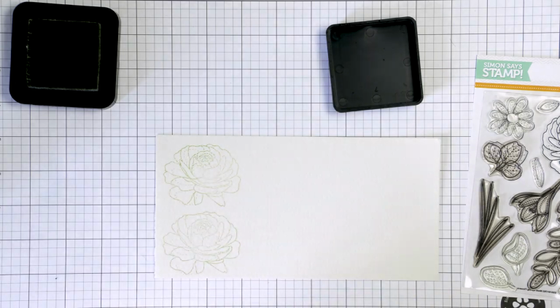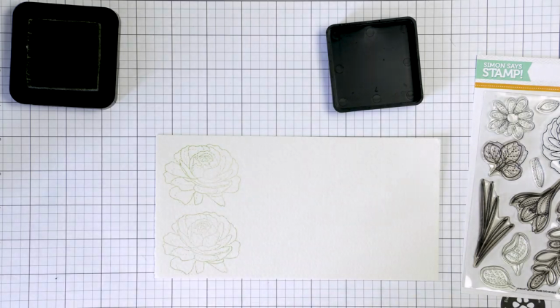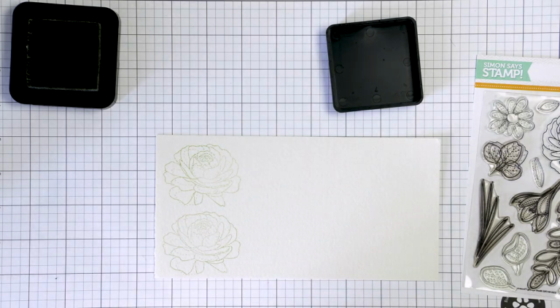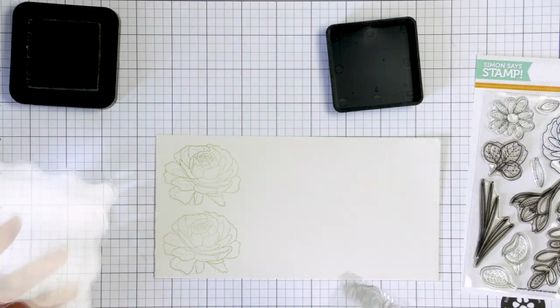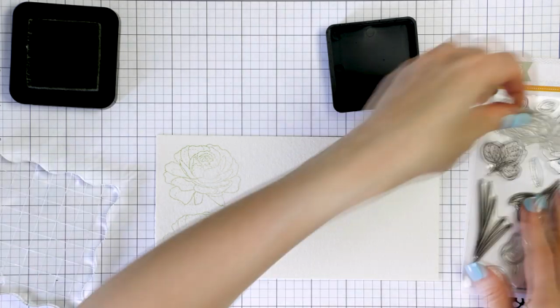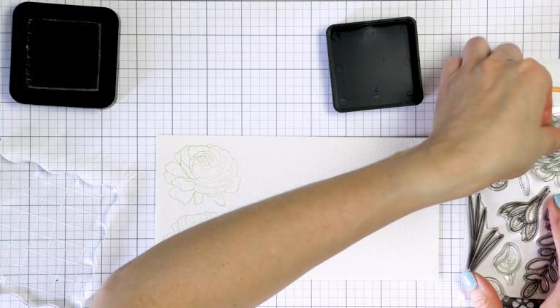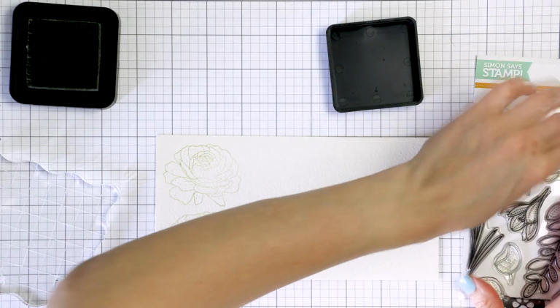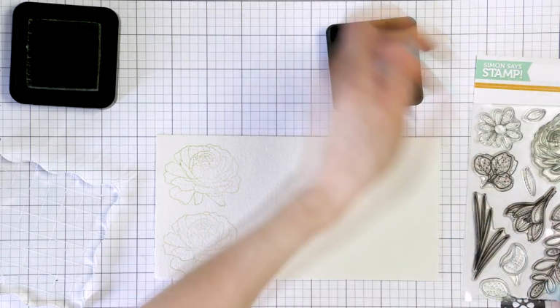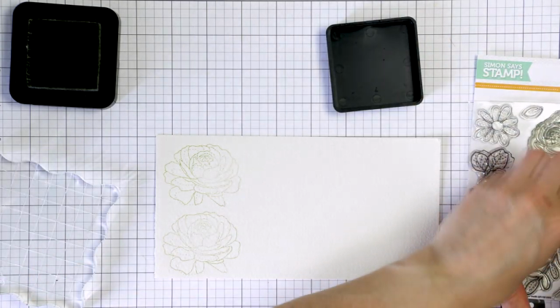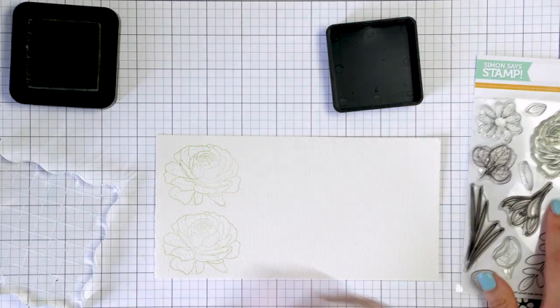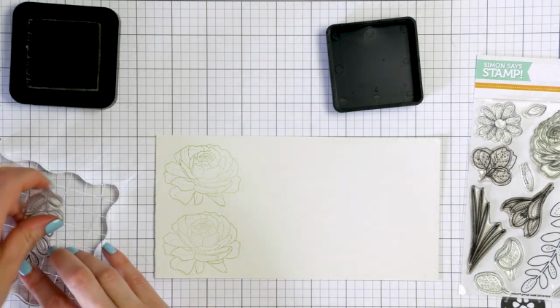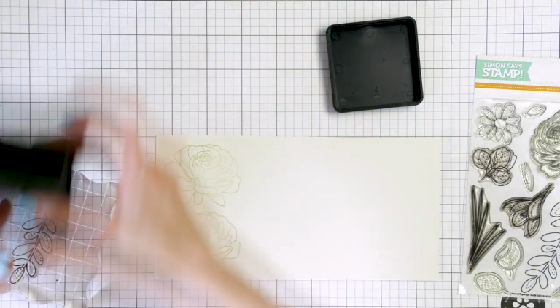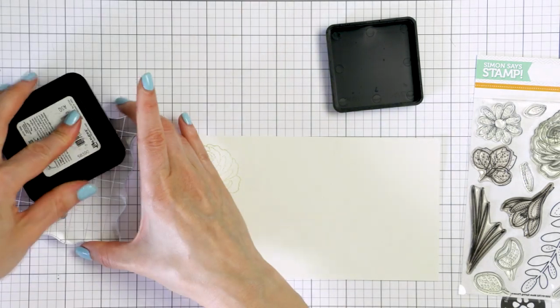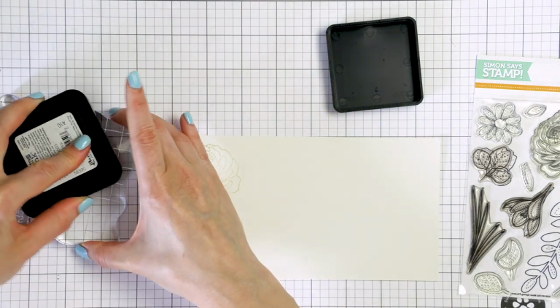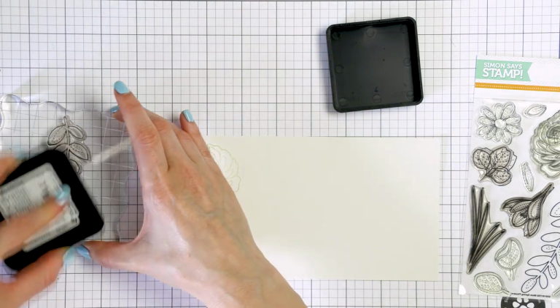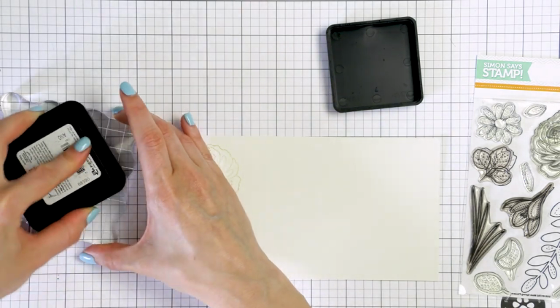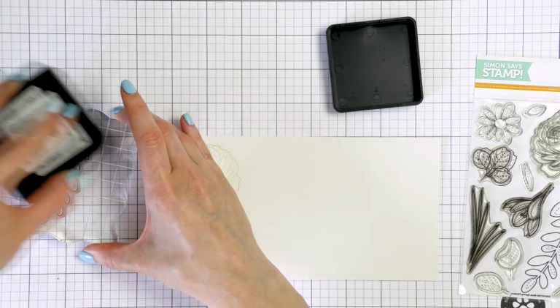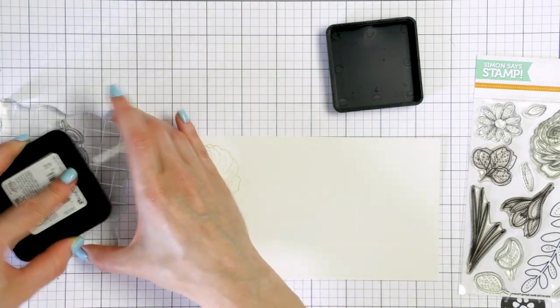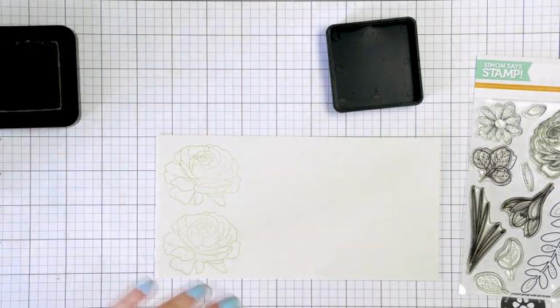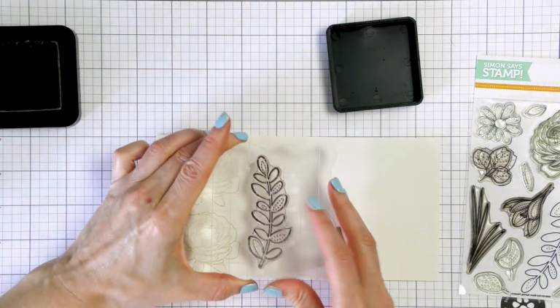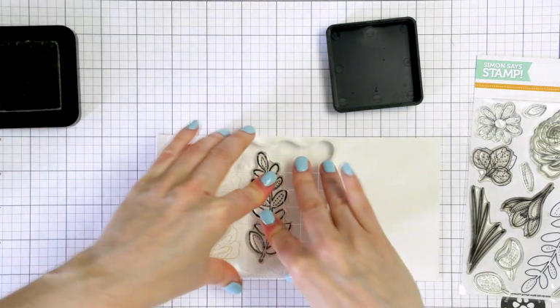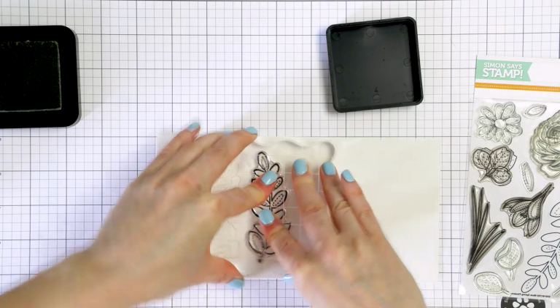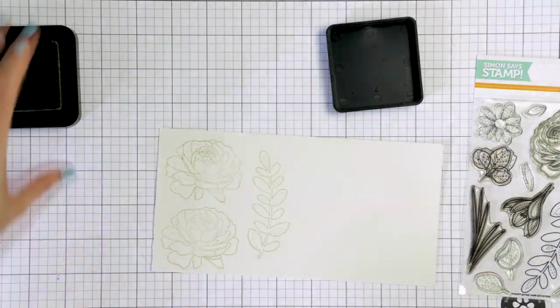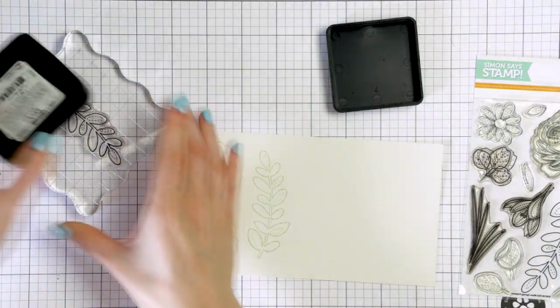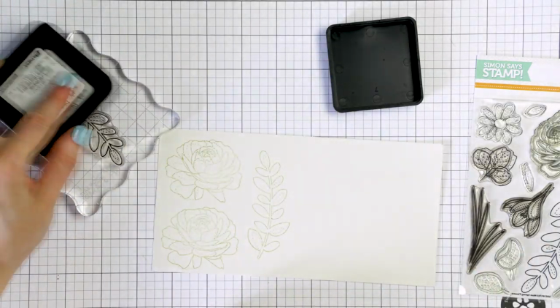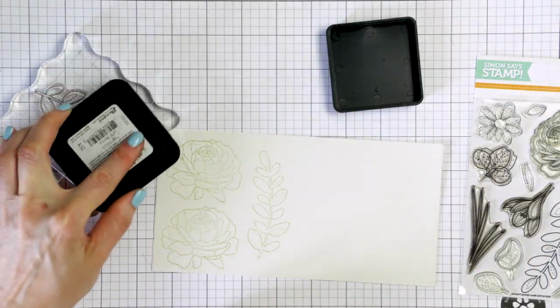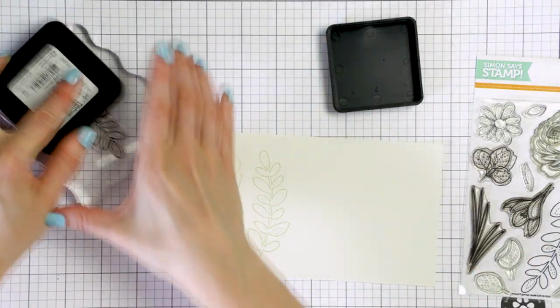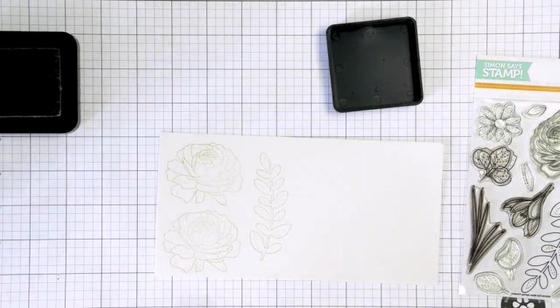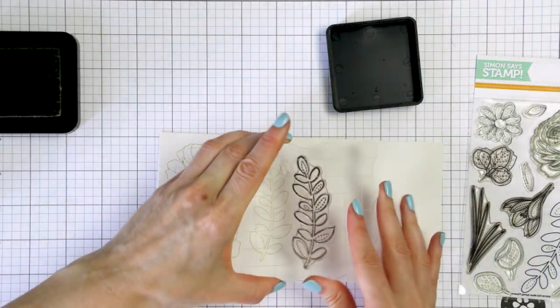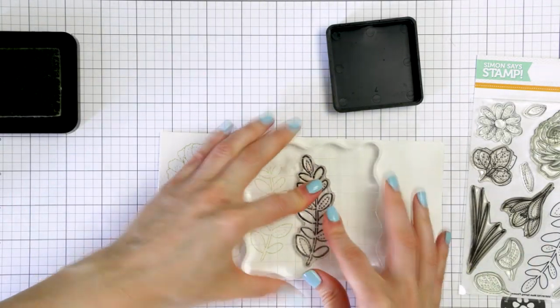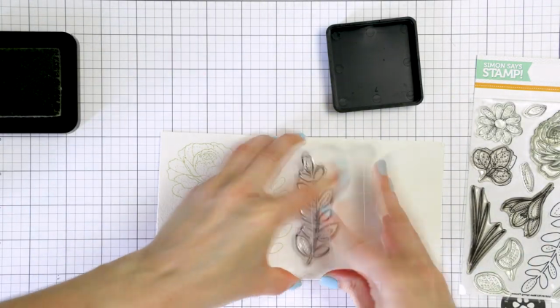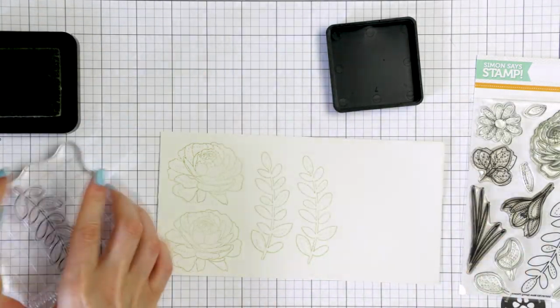I also have a distress ink pad in color Old Paper. I'm going to do a no-line watercolor look today and it seems that this color of distress ink, Old Paper, works the best for no-line coloring.